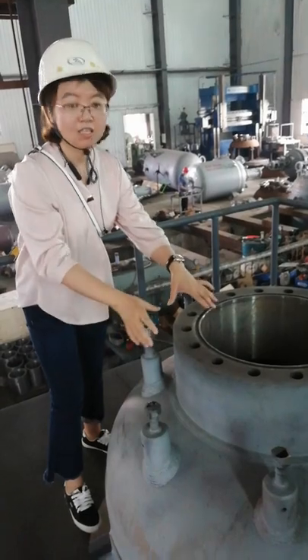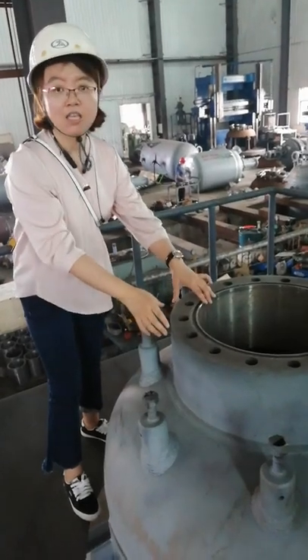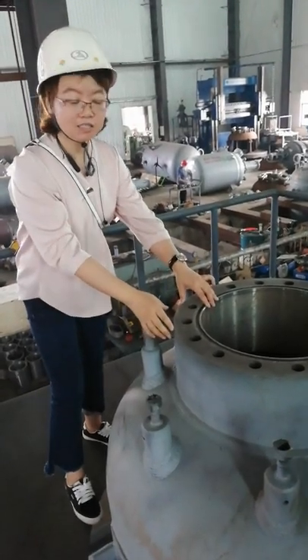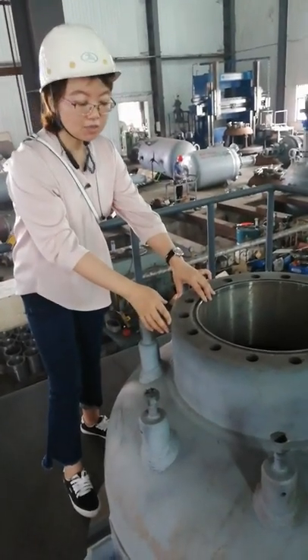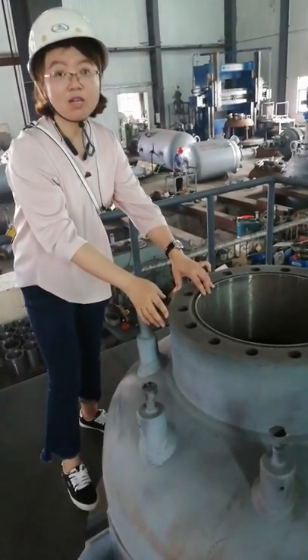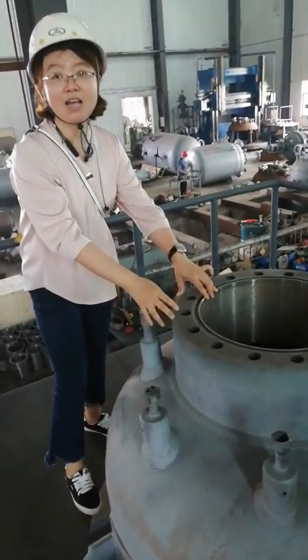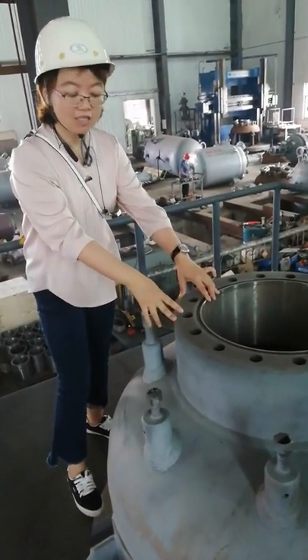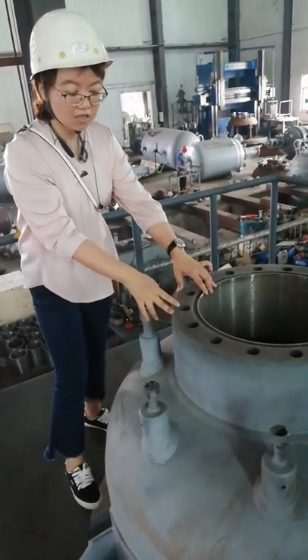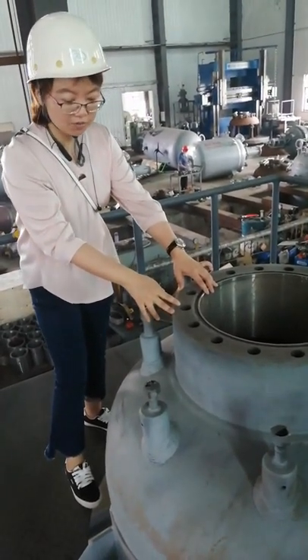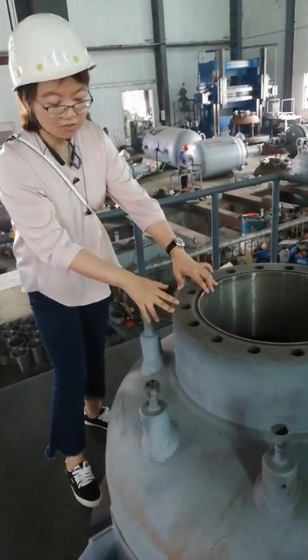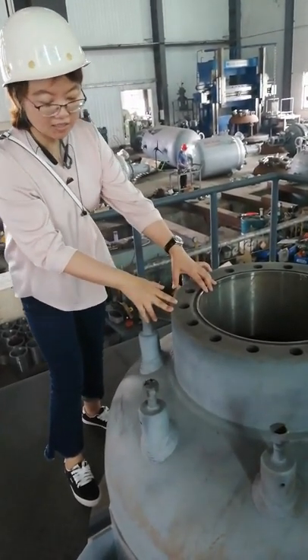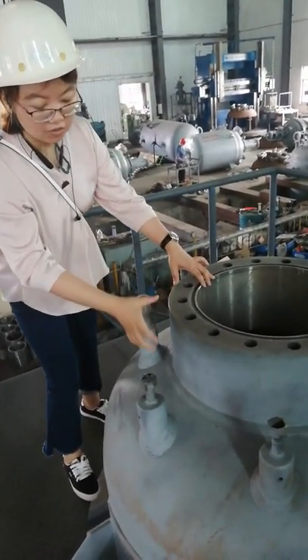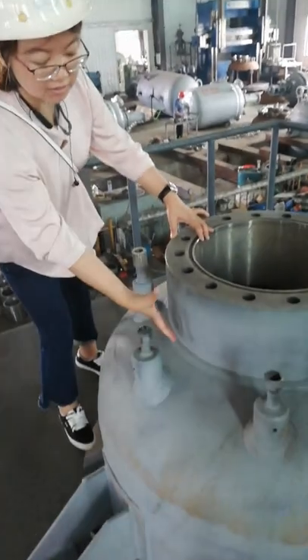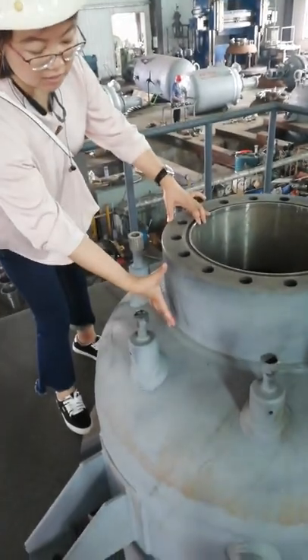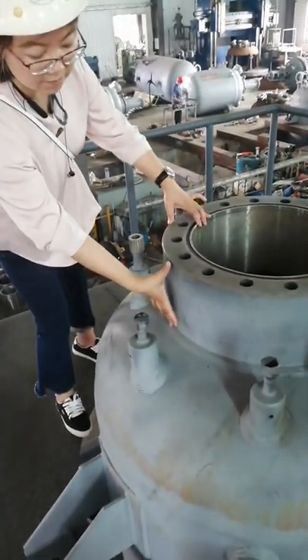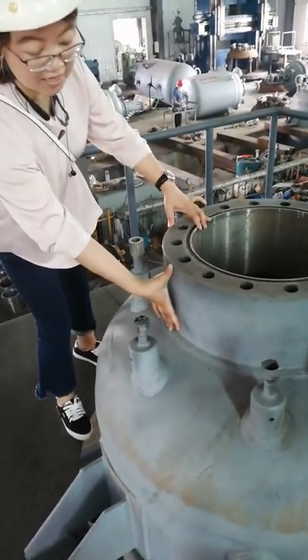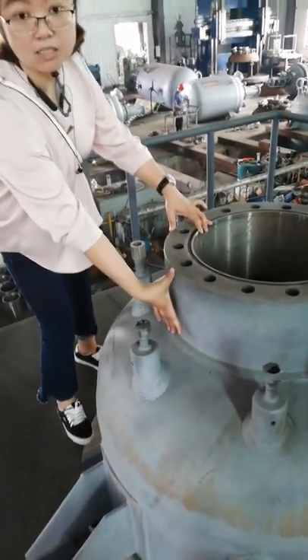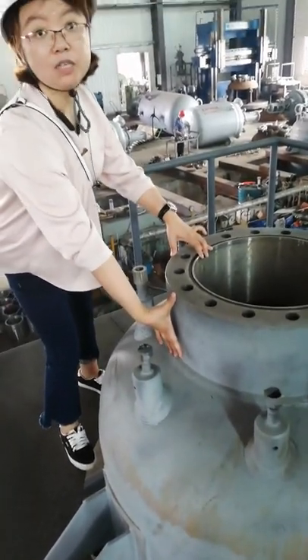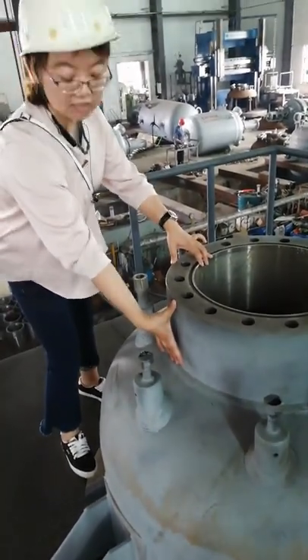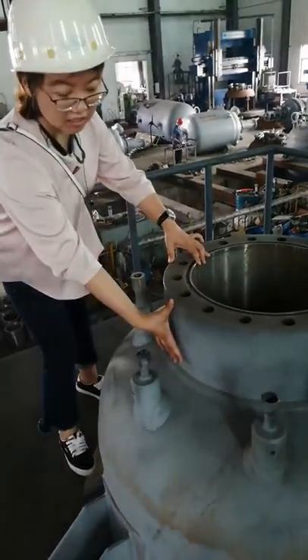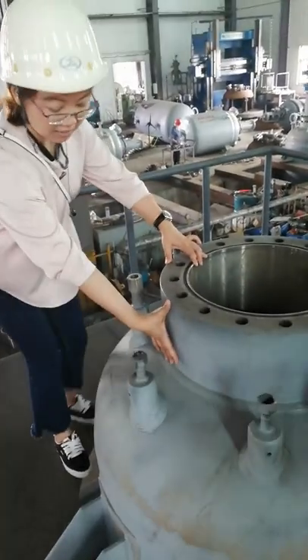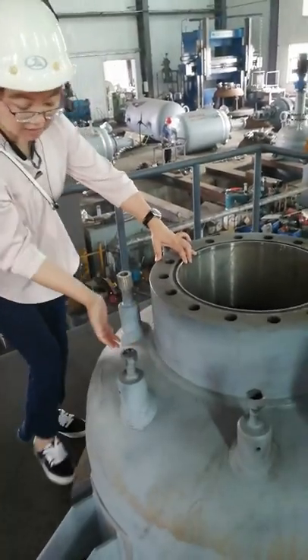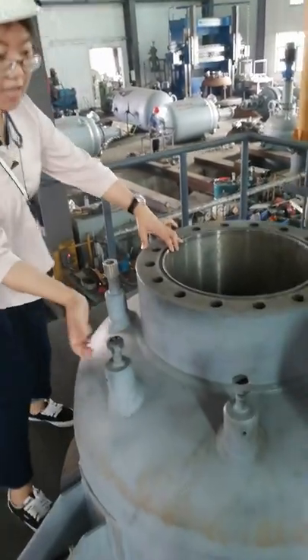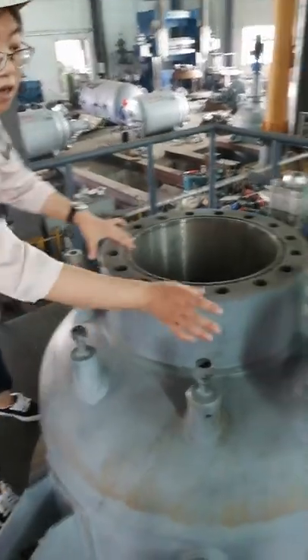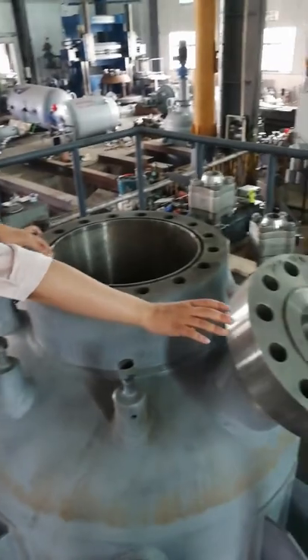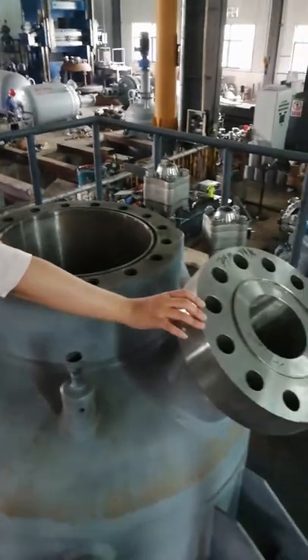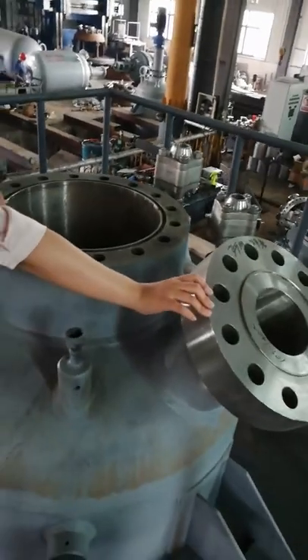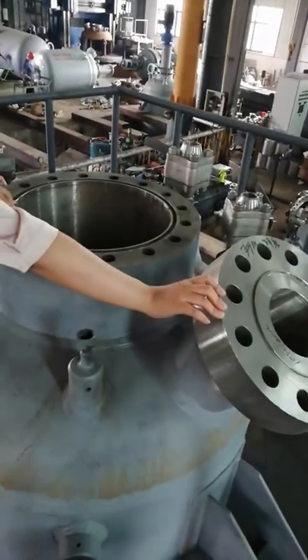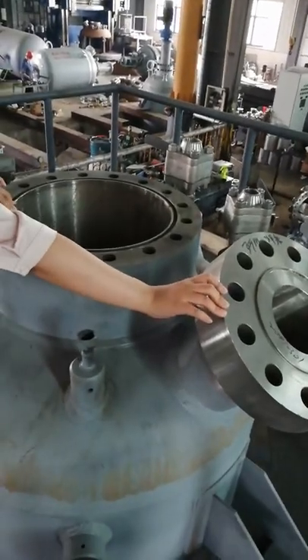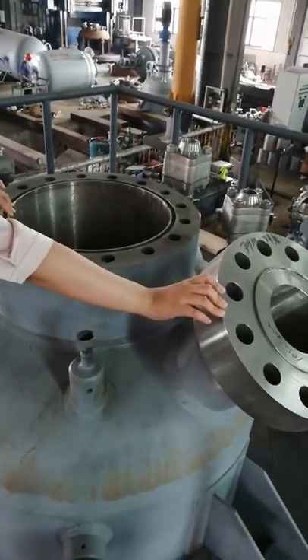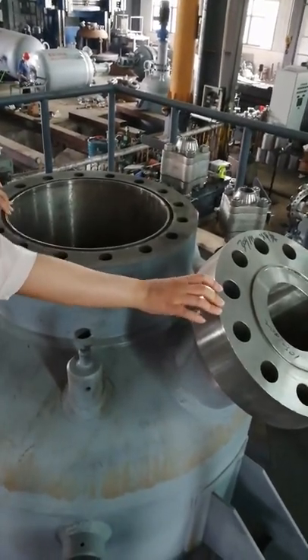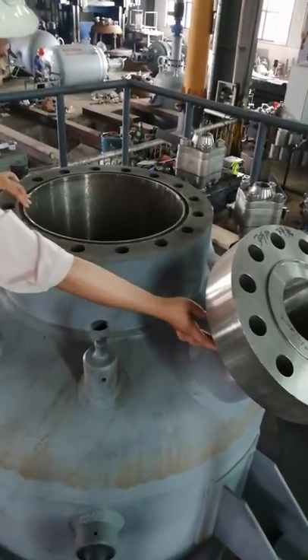This is the super high pressure reactor. The outside is a carbon steel forging part which can withstand super high pressure. For the kettle nozzle, there is a reinforced tube also made as a forging part.